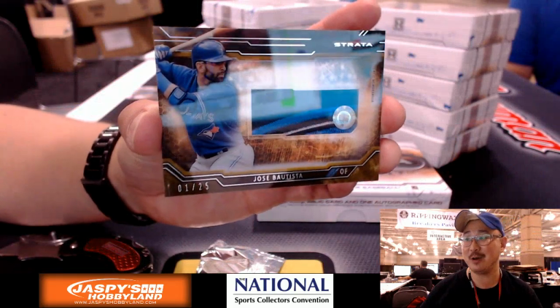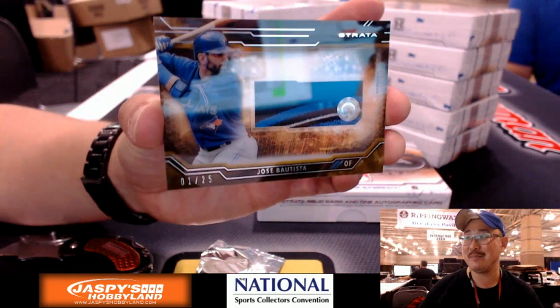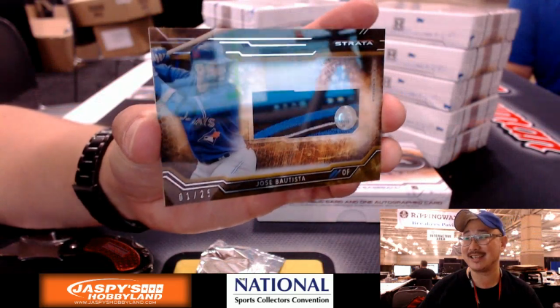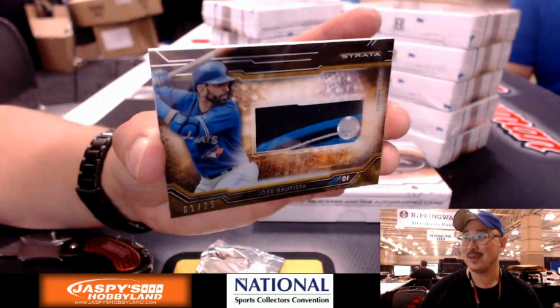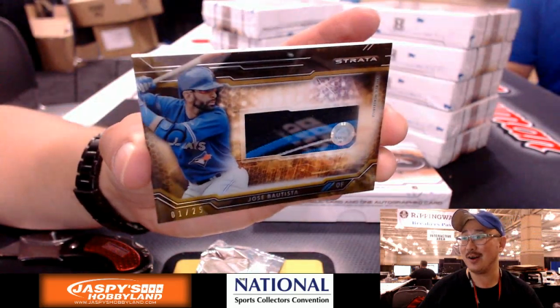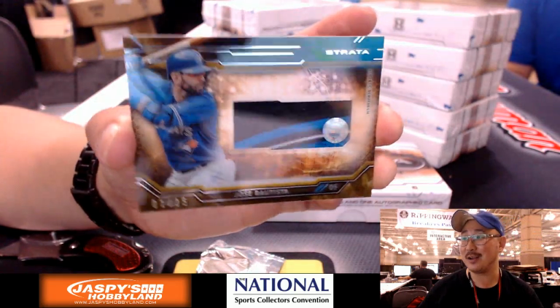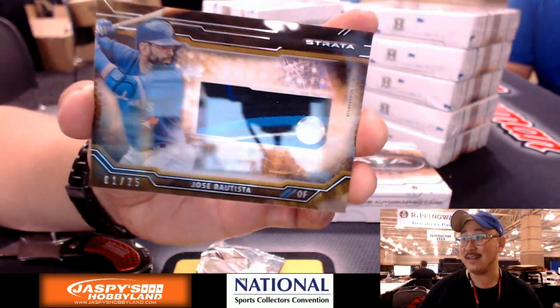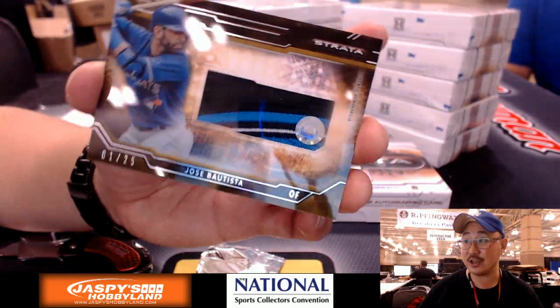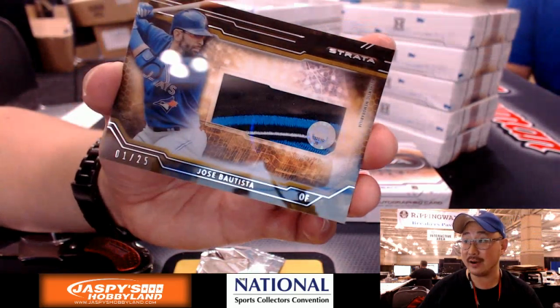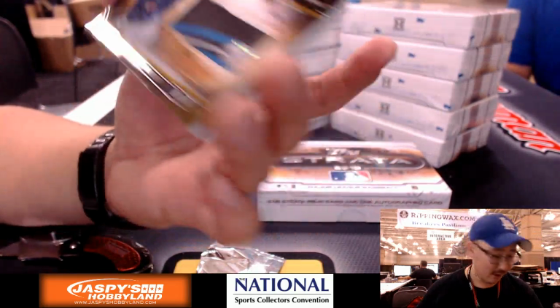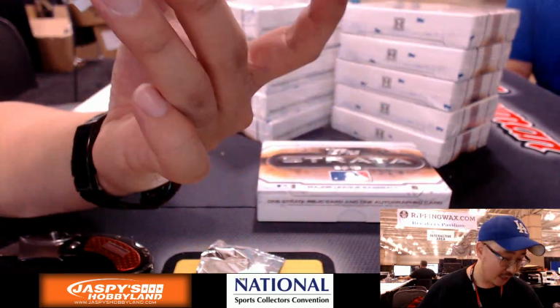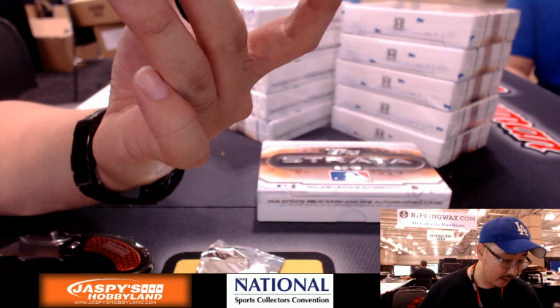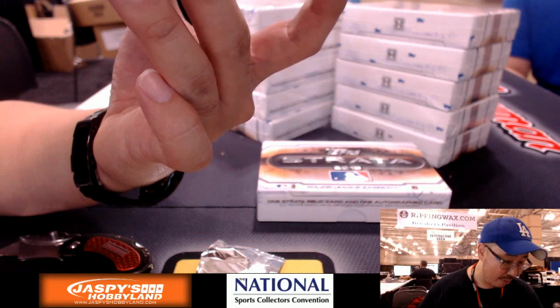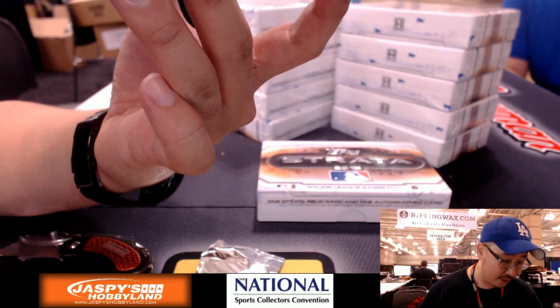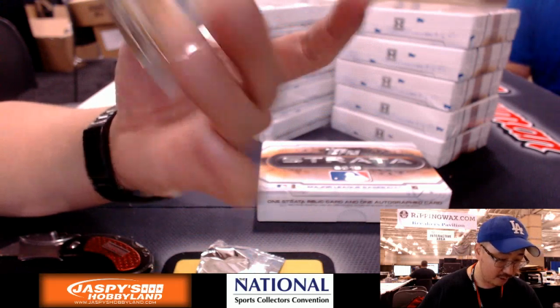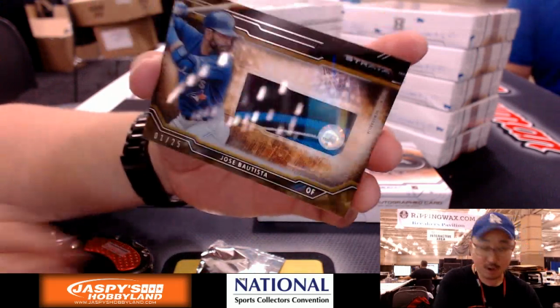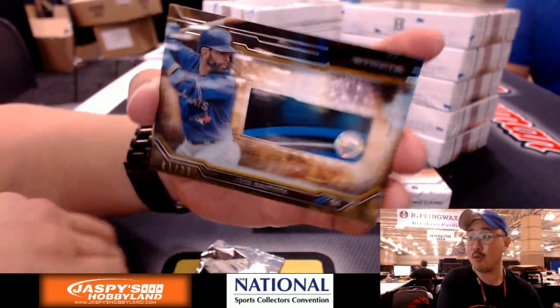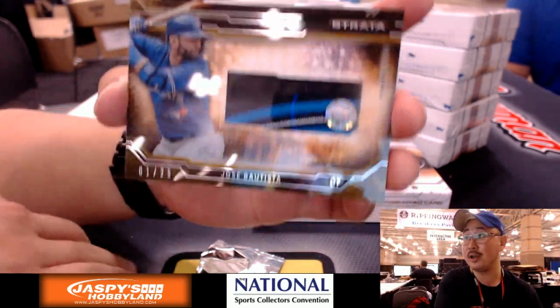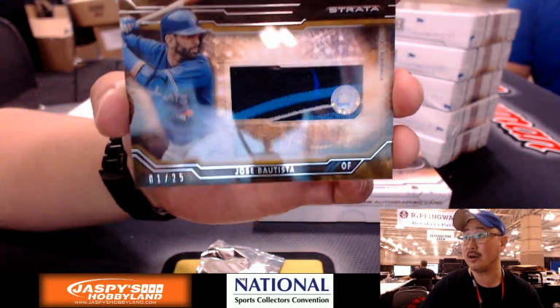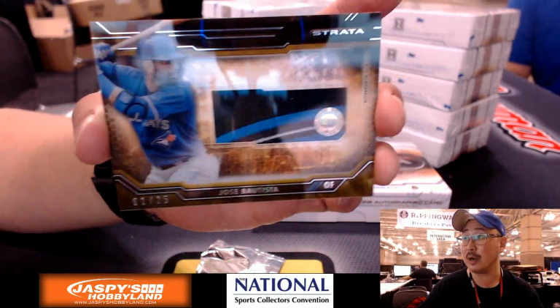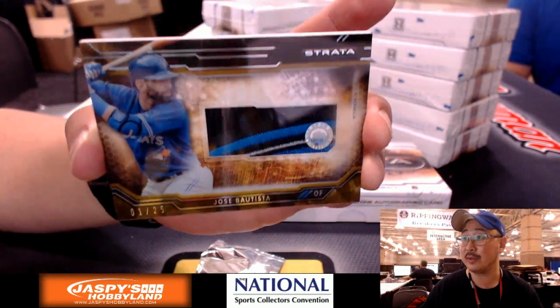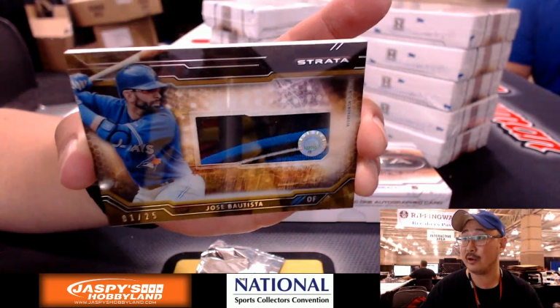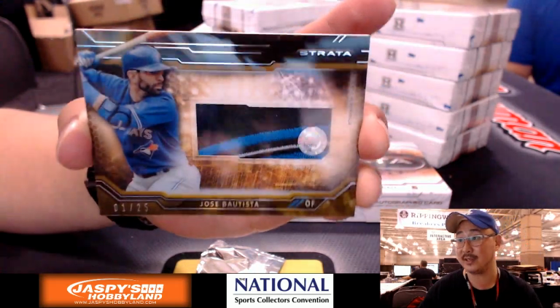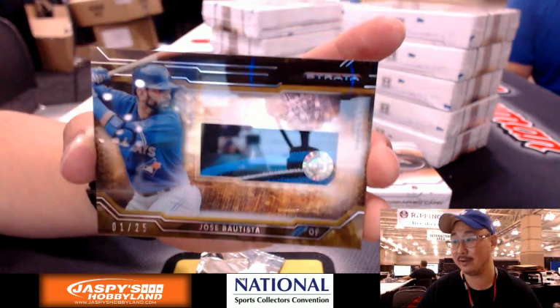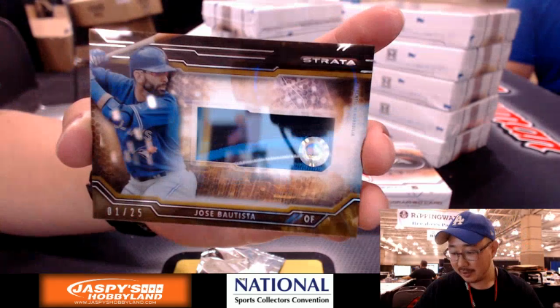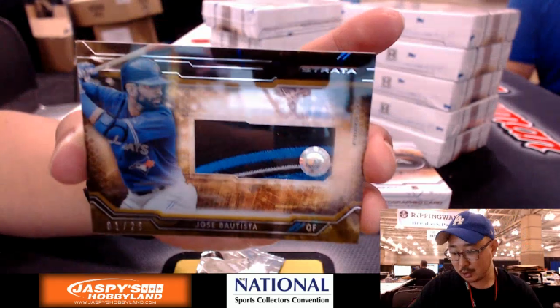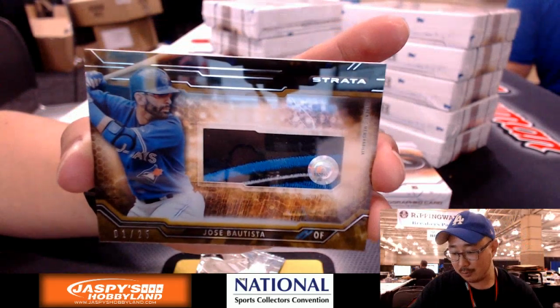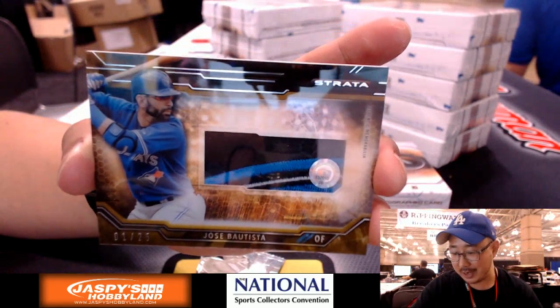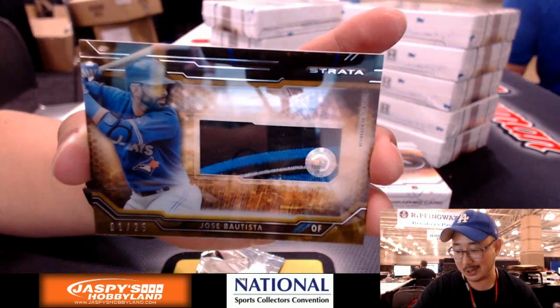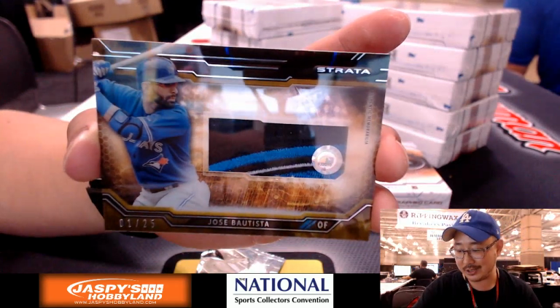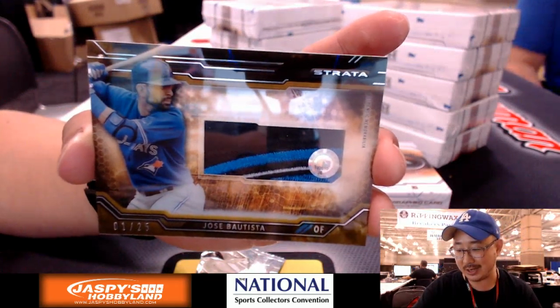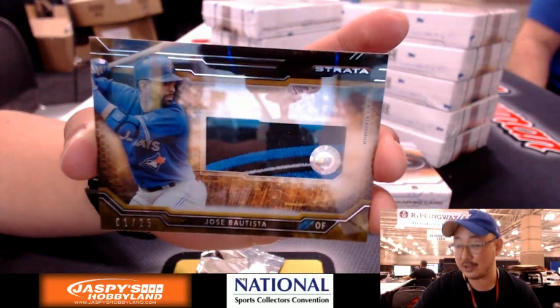Everybody's favorite — Joey Bautista, 1 out of 25. Nice patch in there. JB132010. Toronto Blue Jays going out to Jacob G.